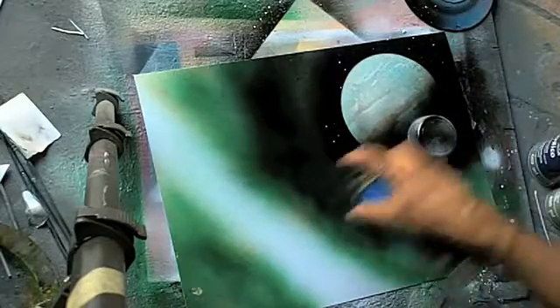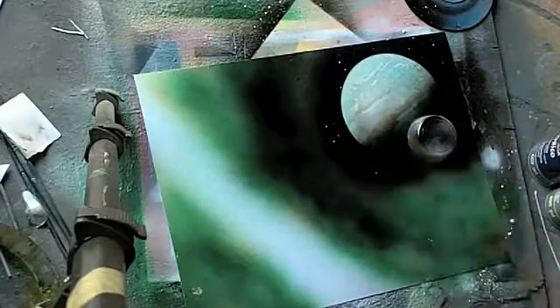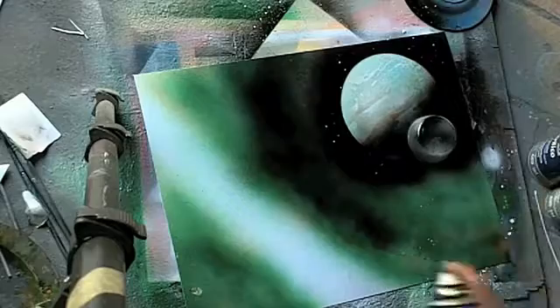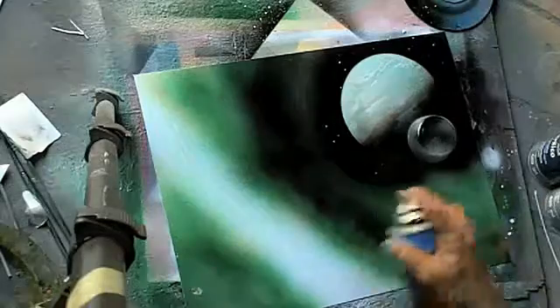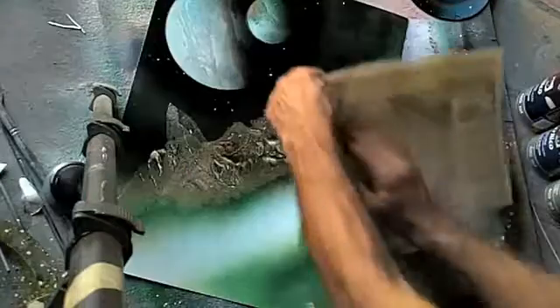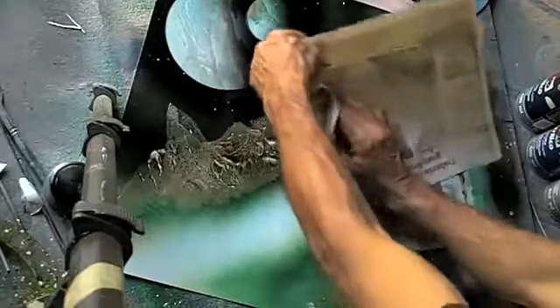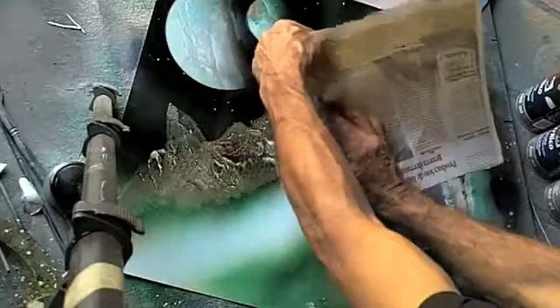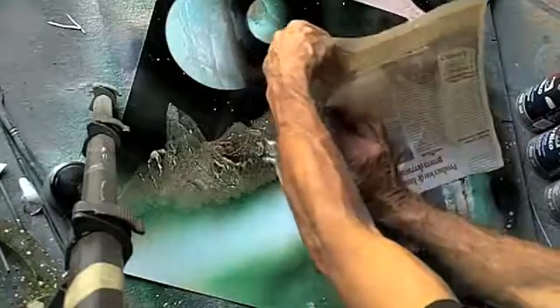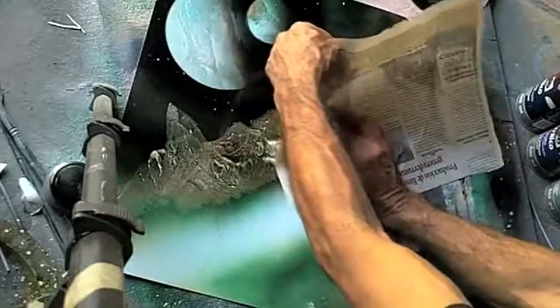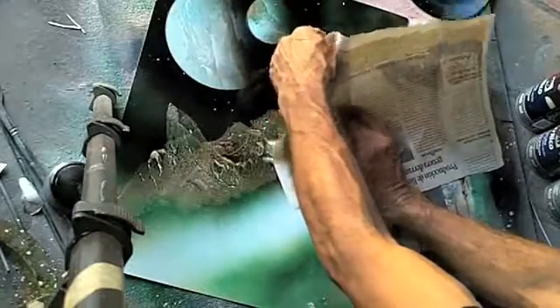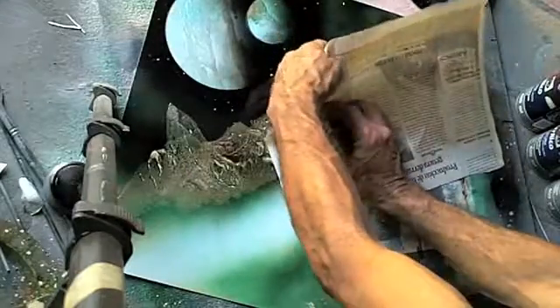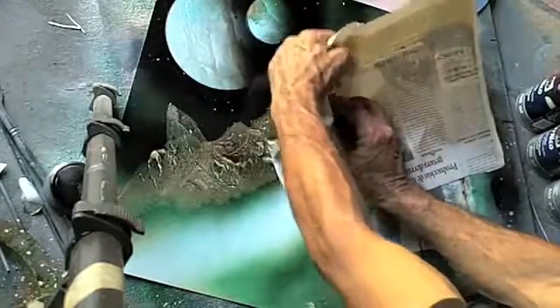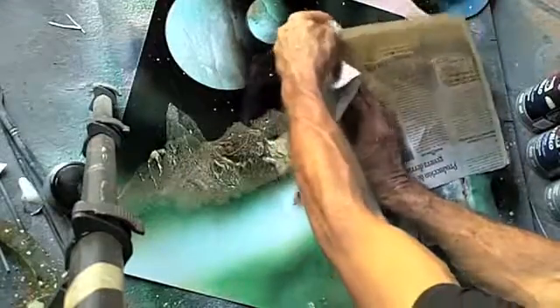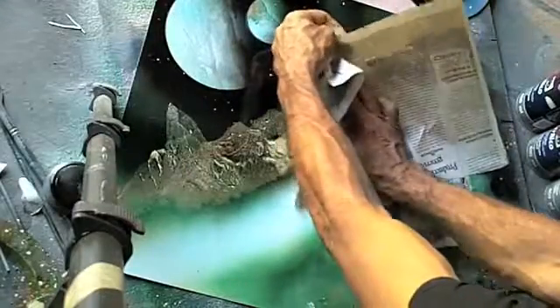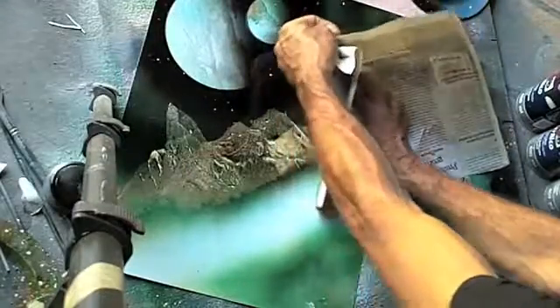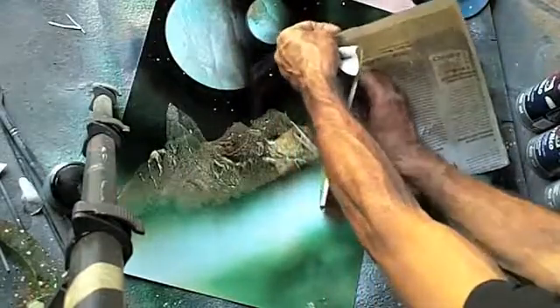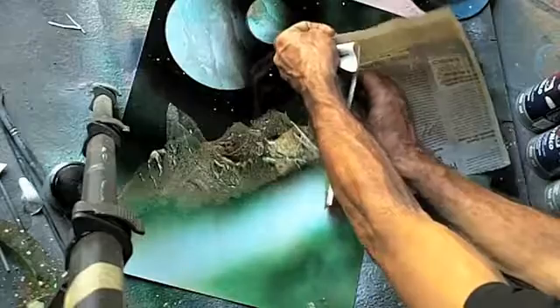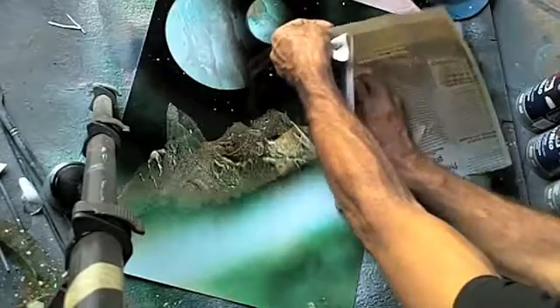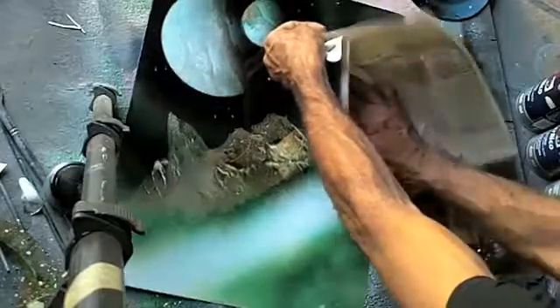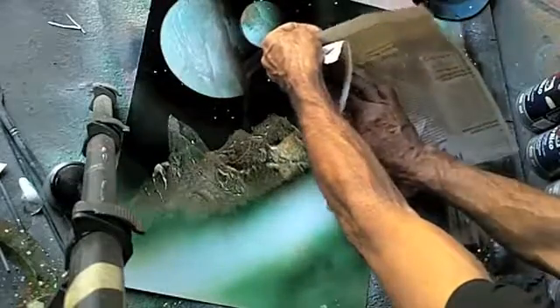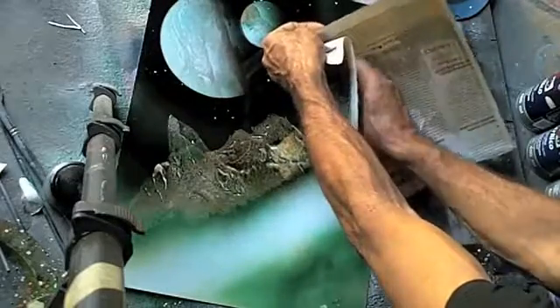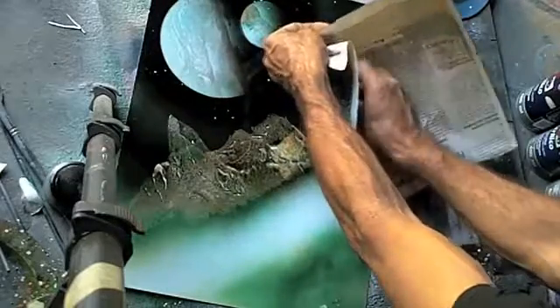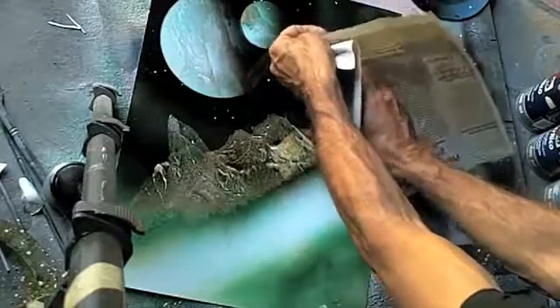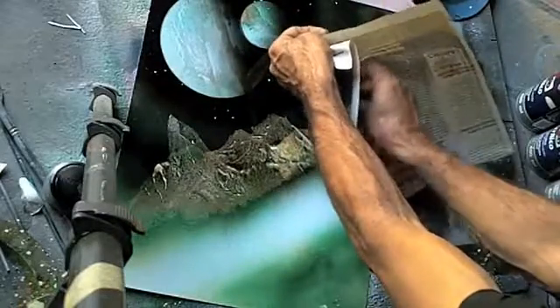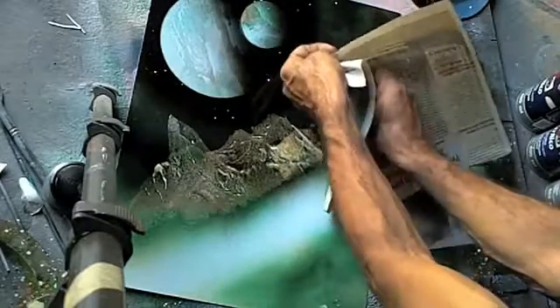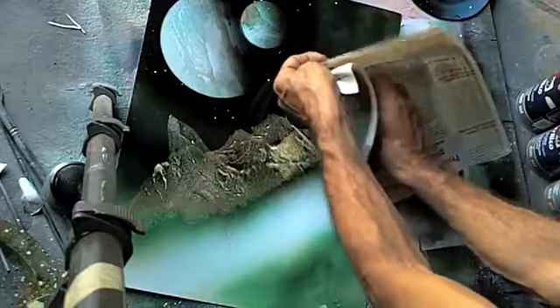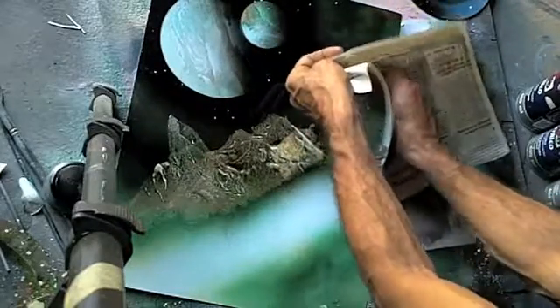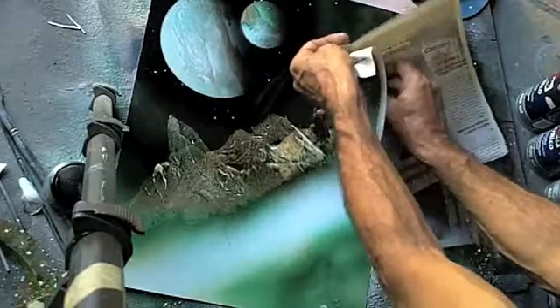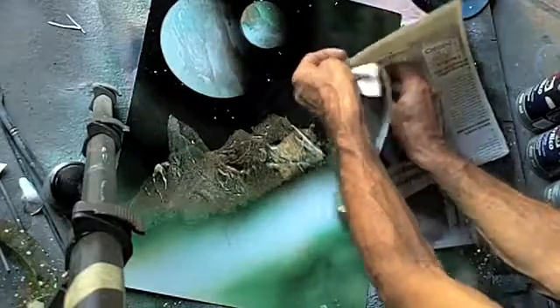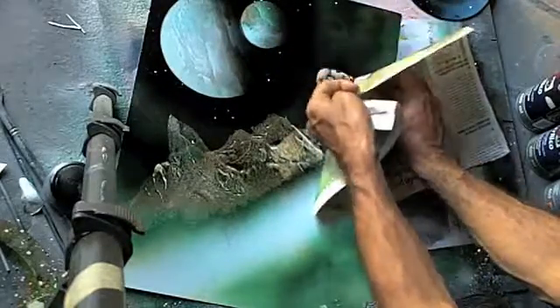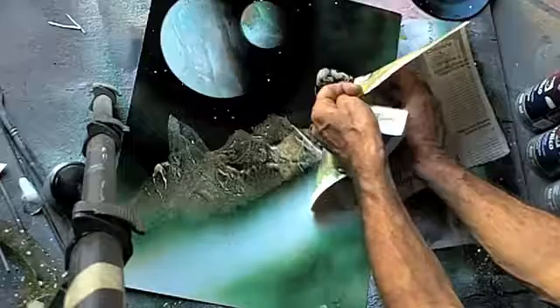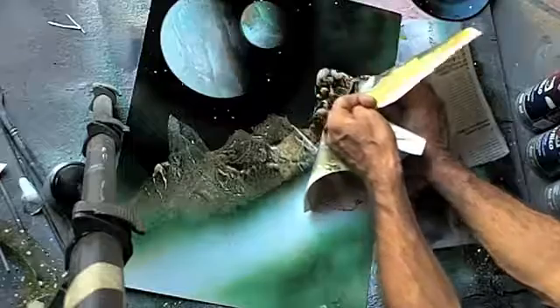I know a lot of you are fighting with the newspaper and the spray paint, and Gerardo is the go-to guy — he invented this stuff, or at least he's one of the people that invented it.